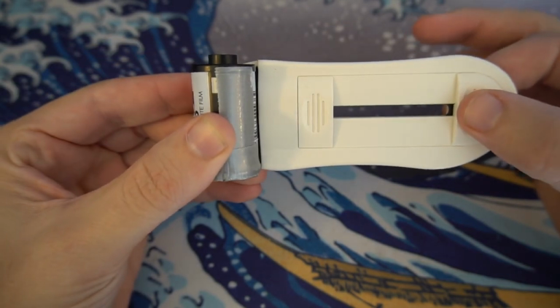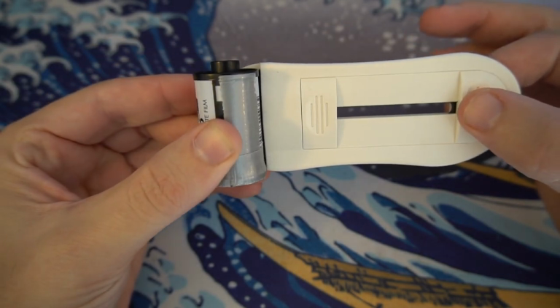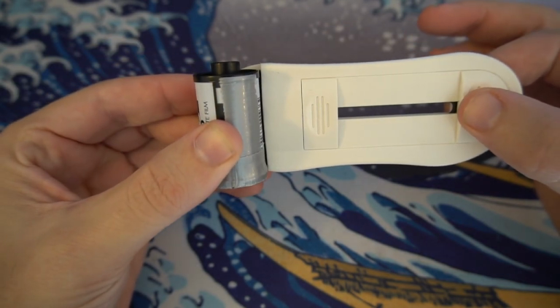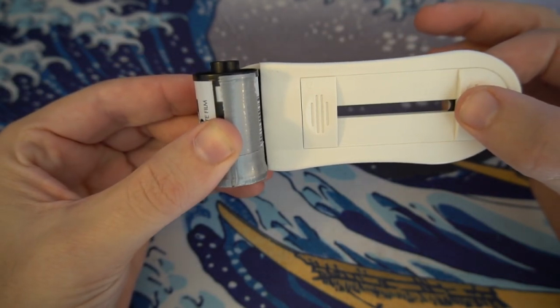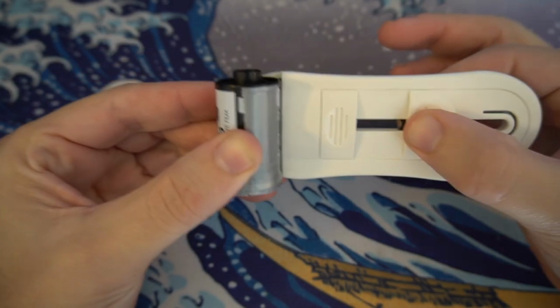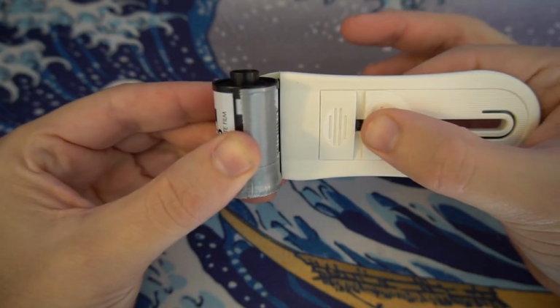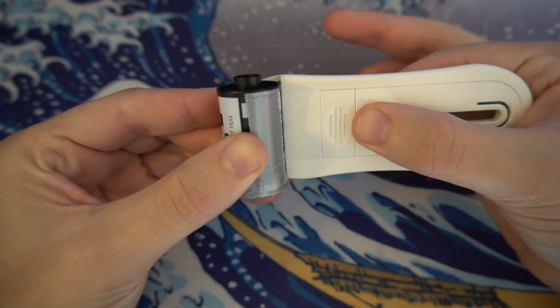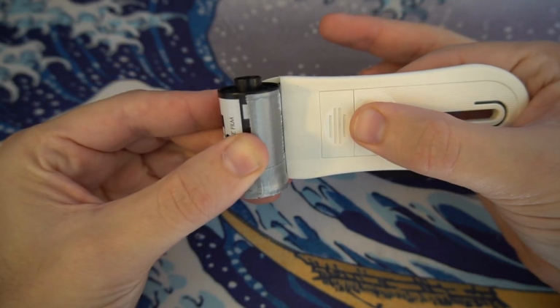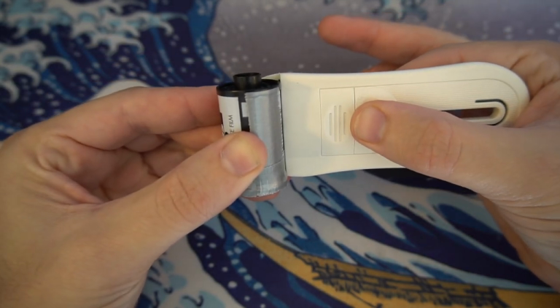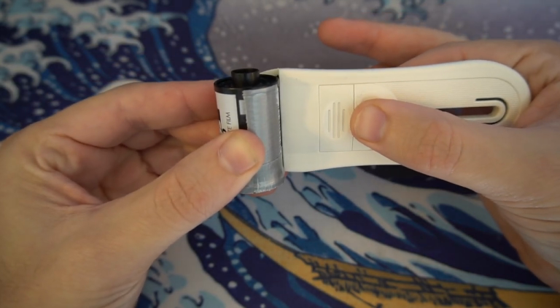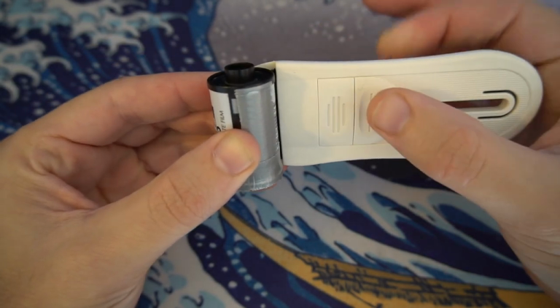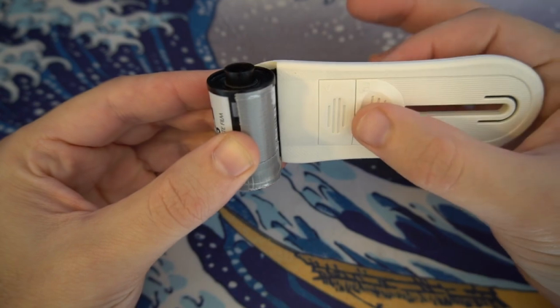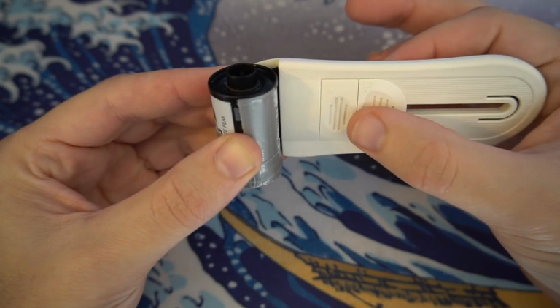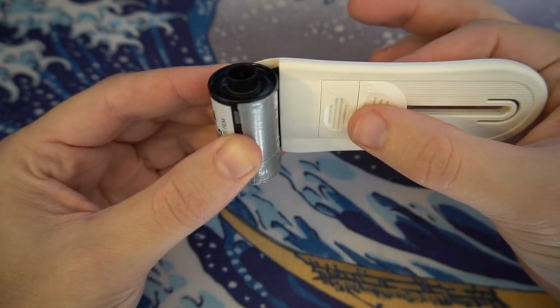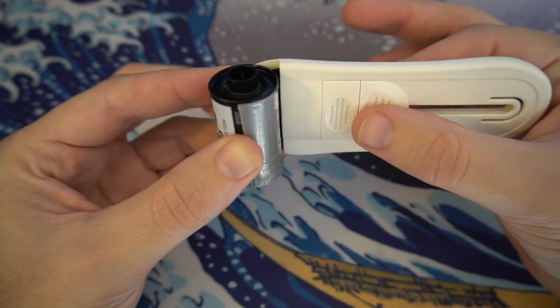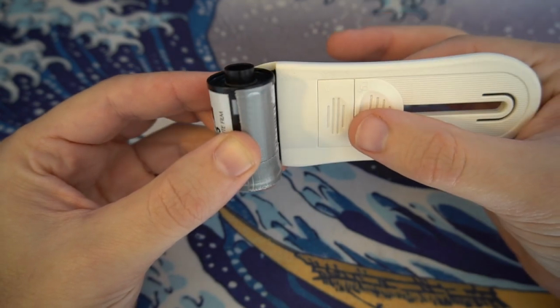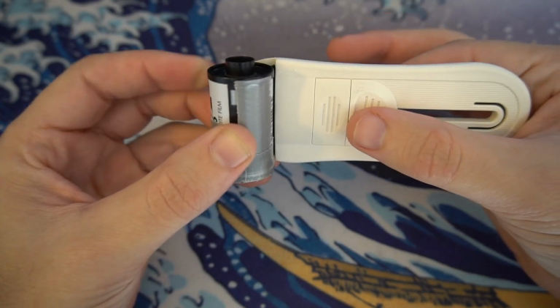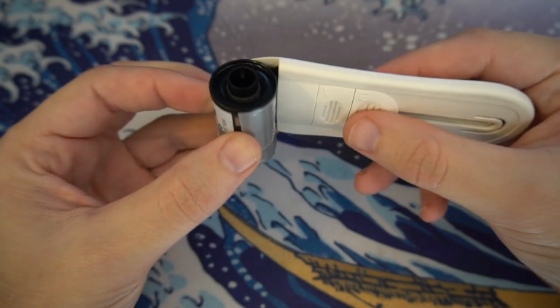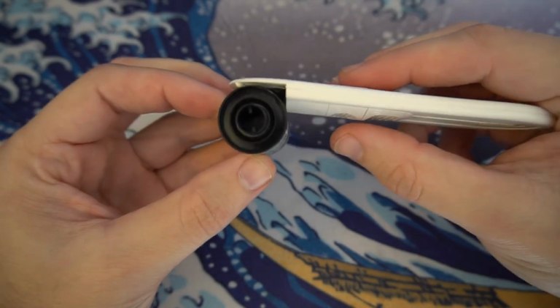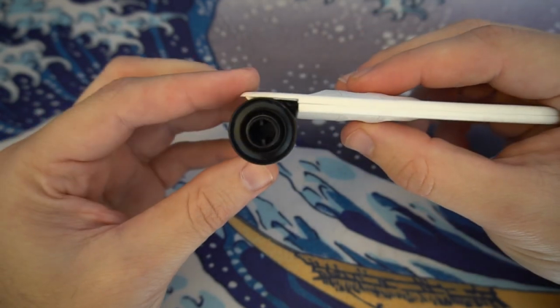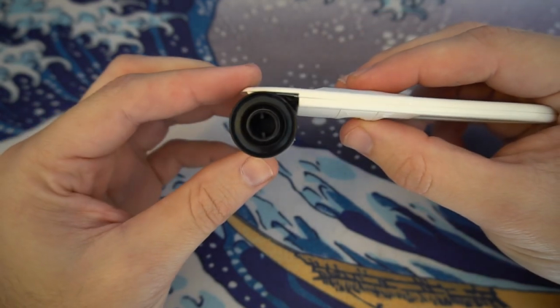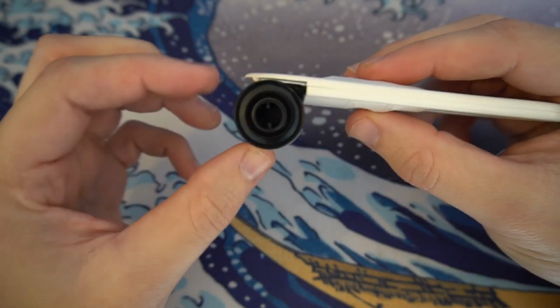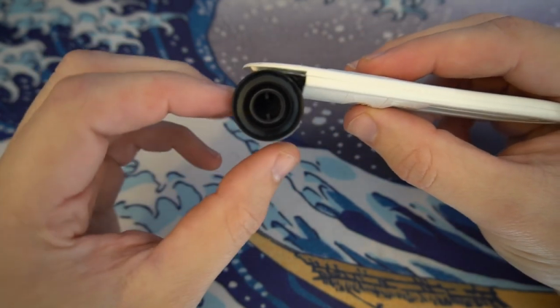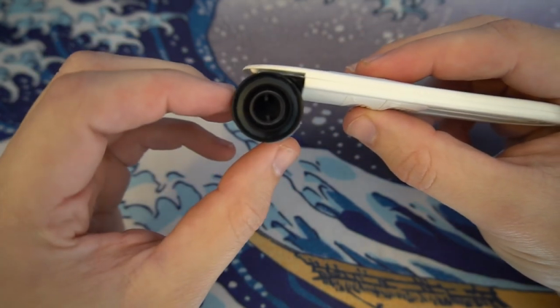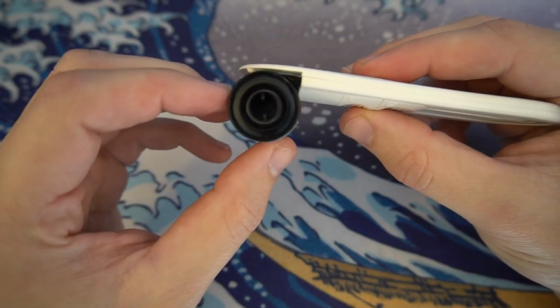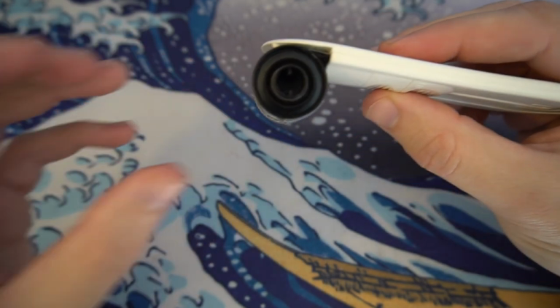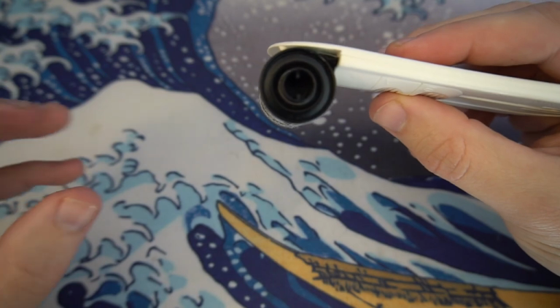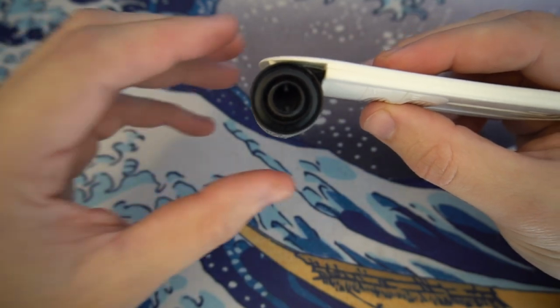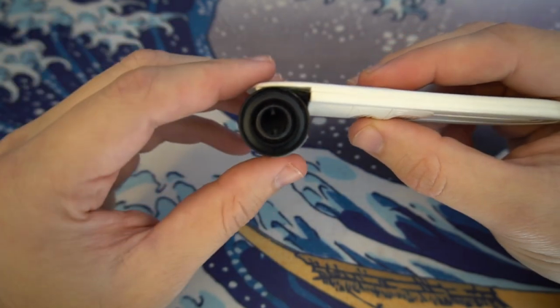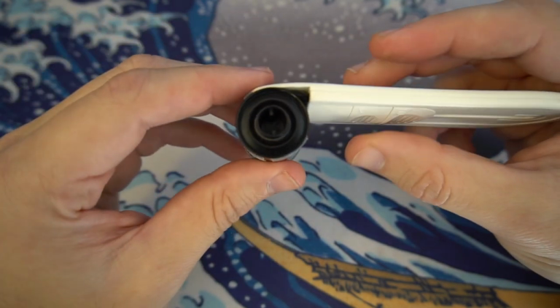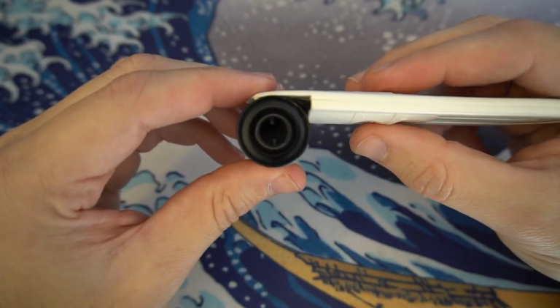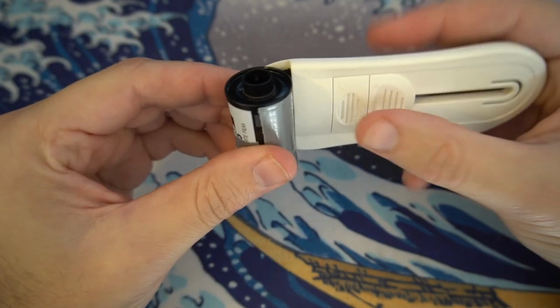After the quarter turn clockwise, push the B part of the retriever all the way to the left. Some people like to pull the canister out at that point, but the way I like to do it is to grab hold of the A leg.